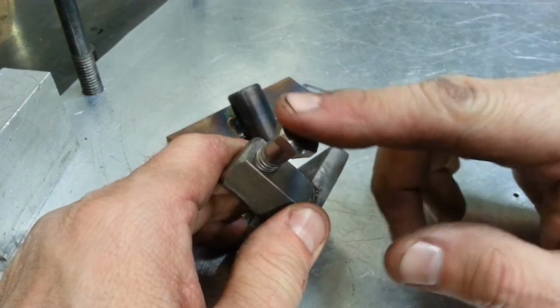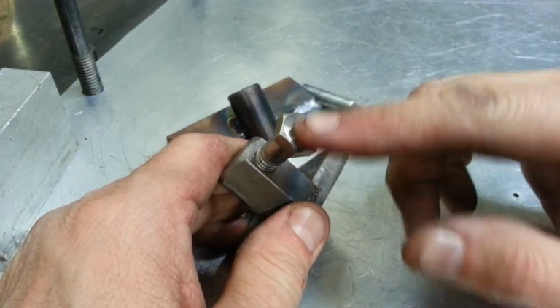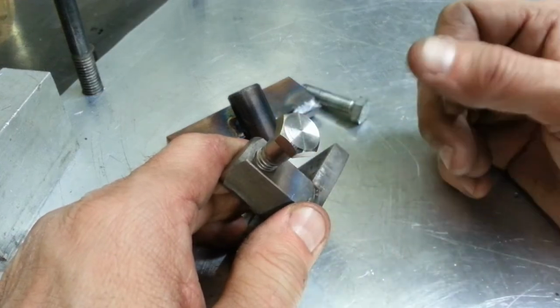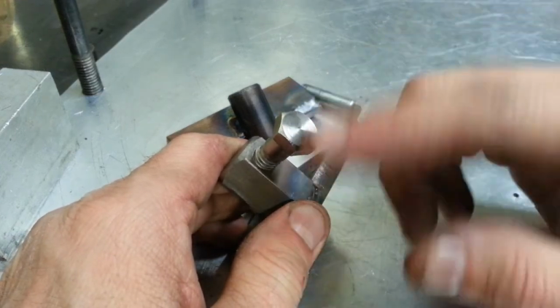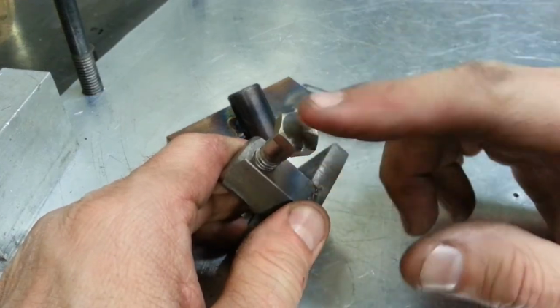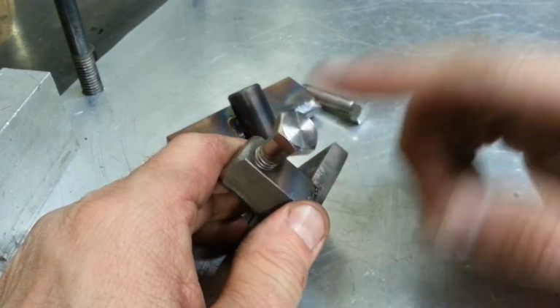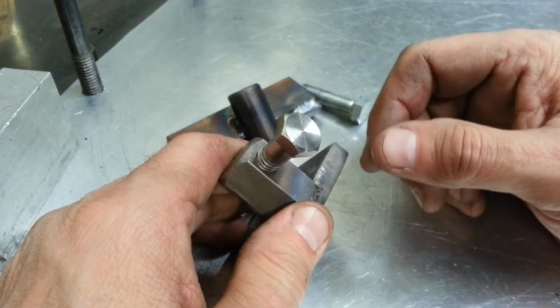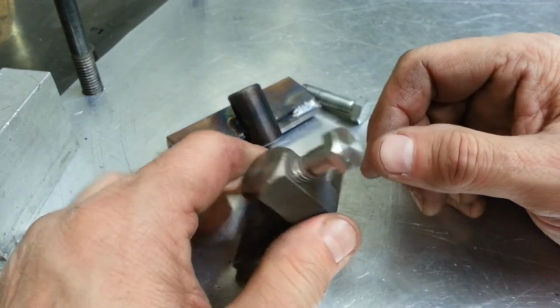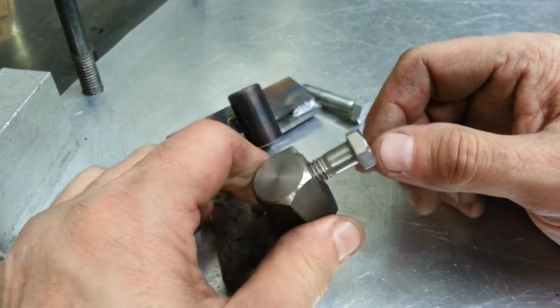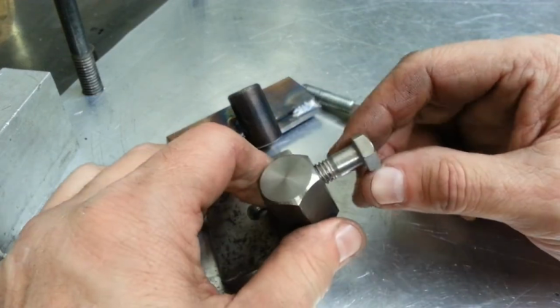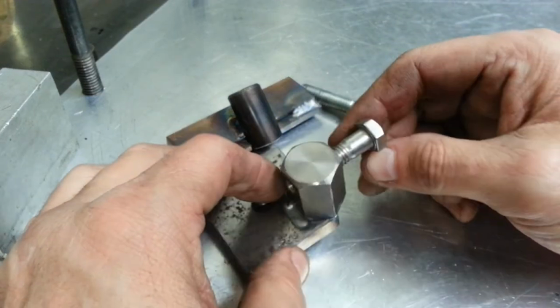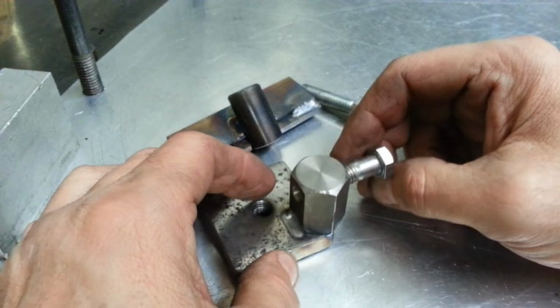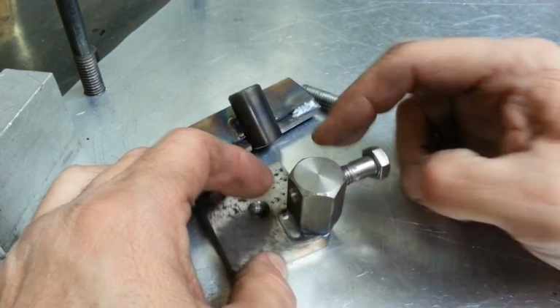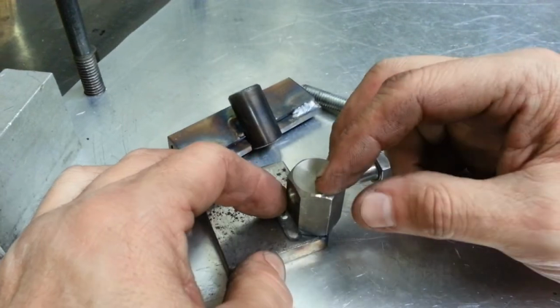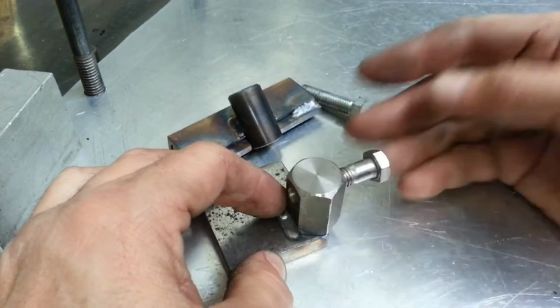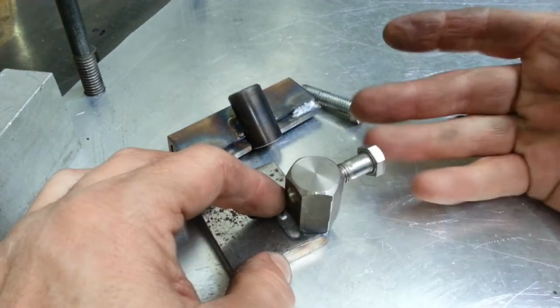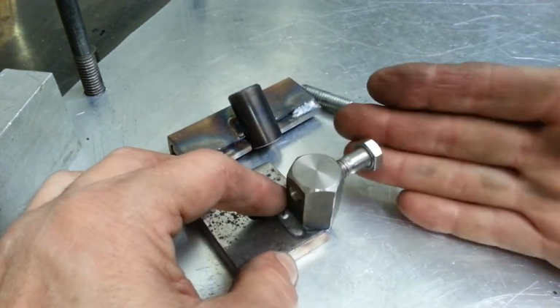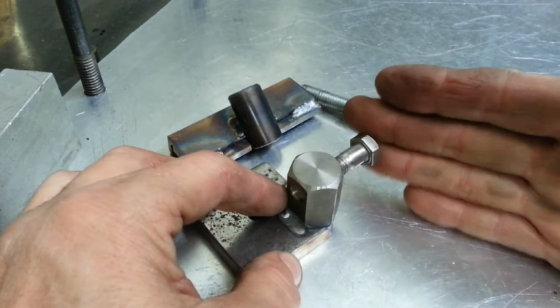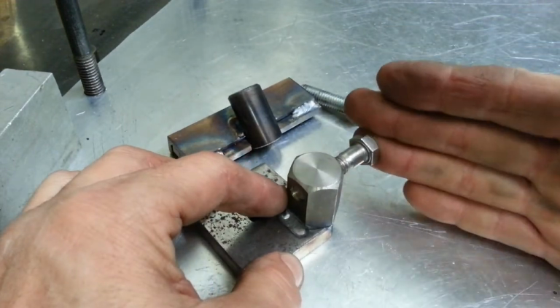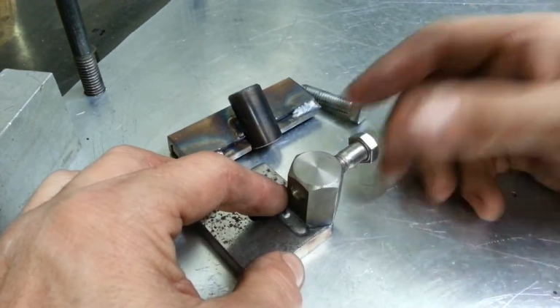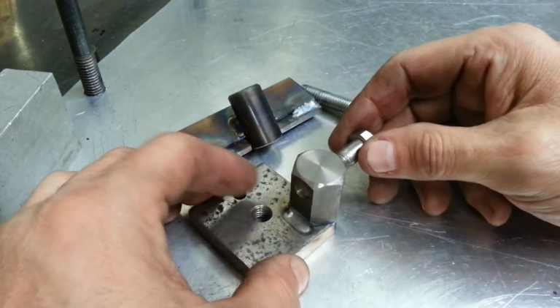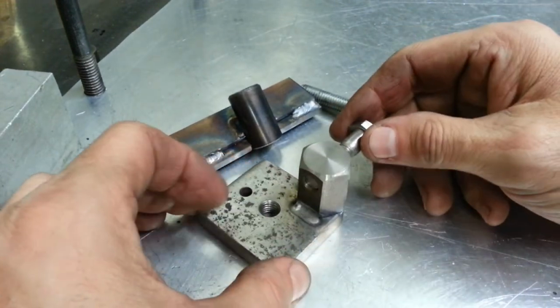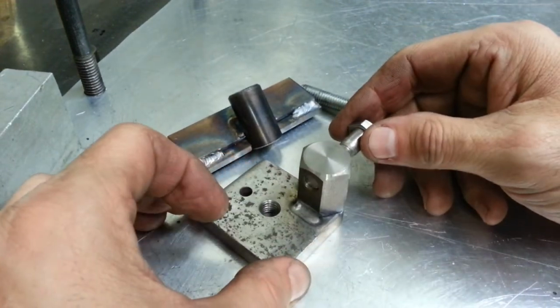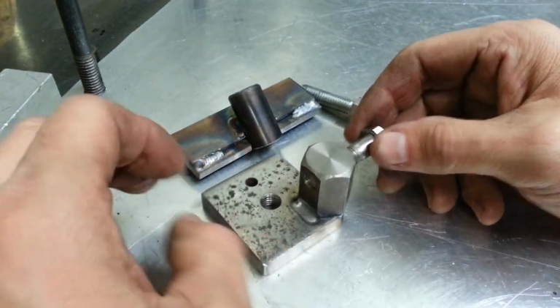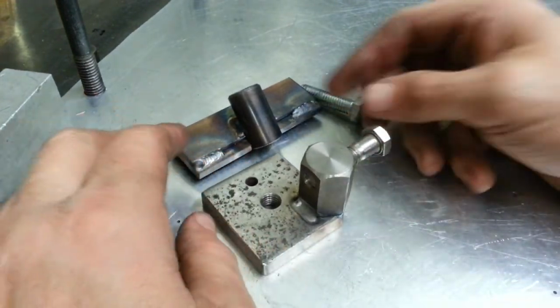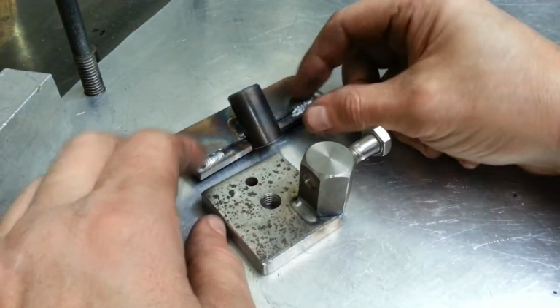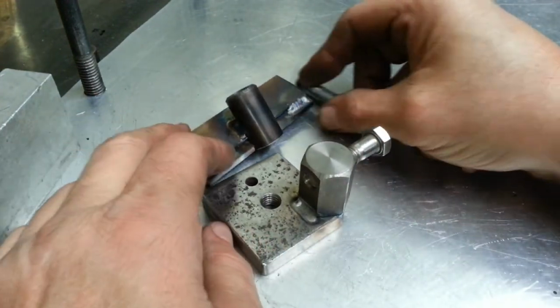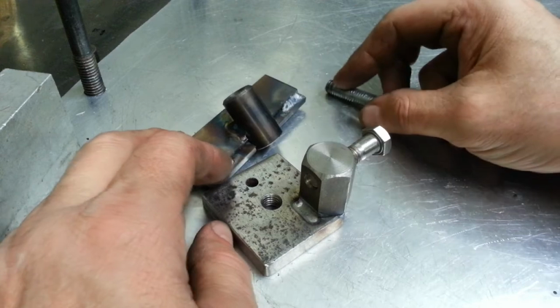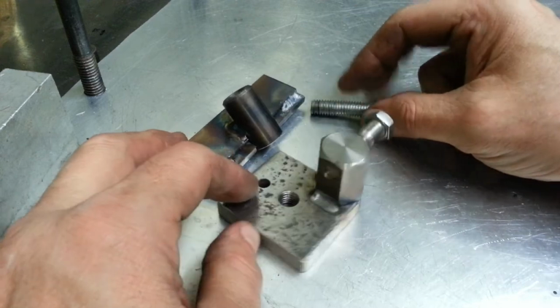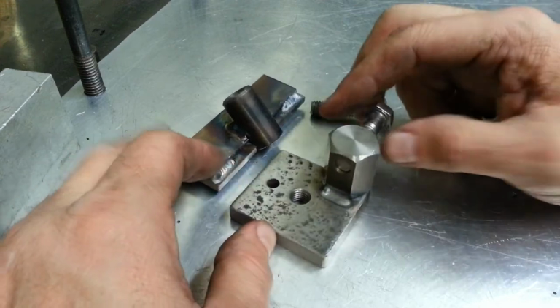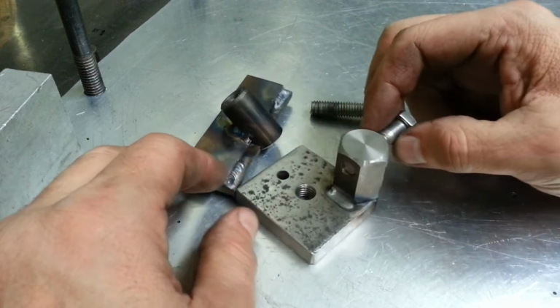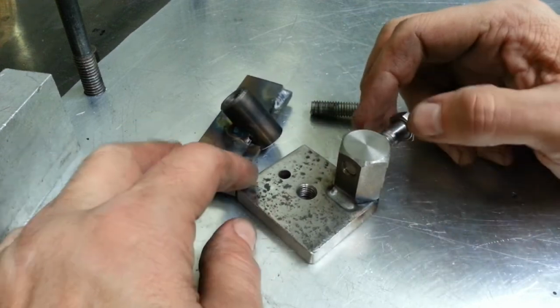I also machined the front of the bolt — the head of the bolt — so it's flat. Before I welded it, I made sure it was all lined up with the carriage itself. Probably in the next video I'll show you how the carriage stop works.